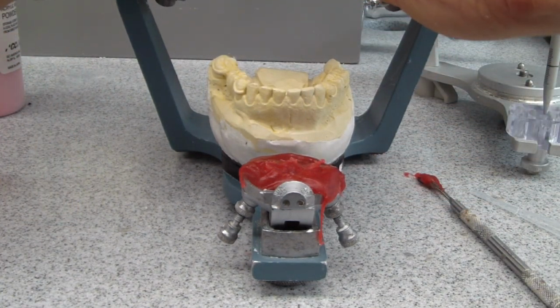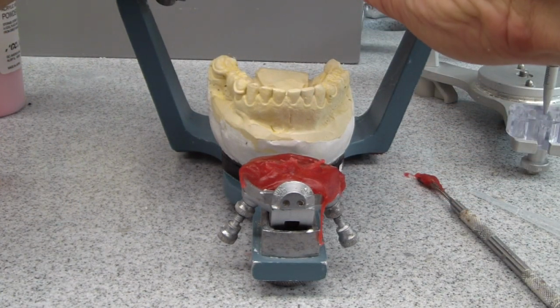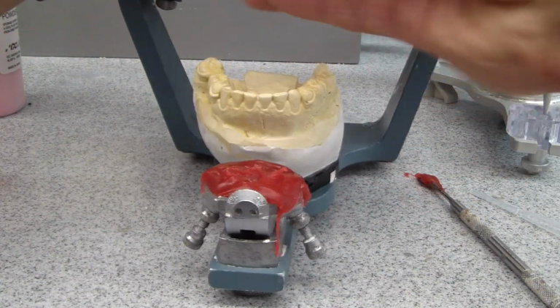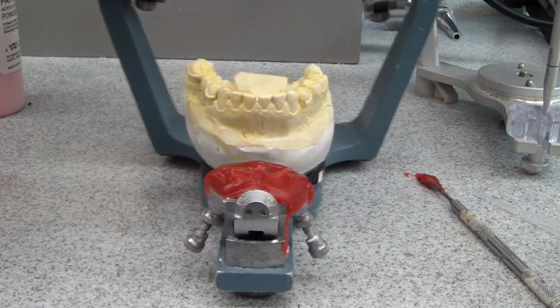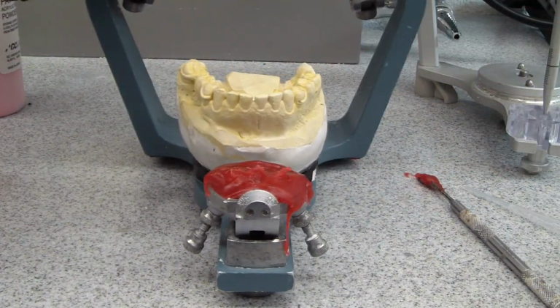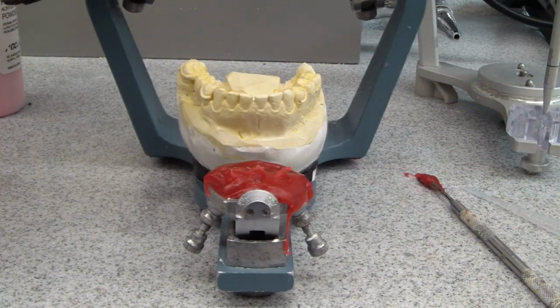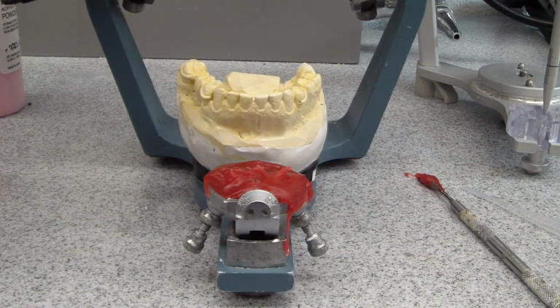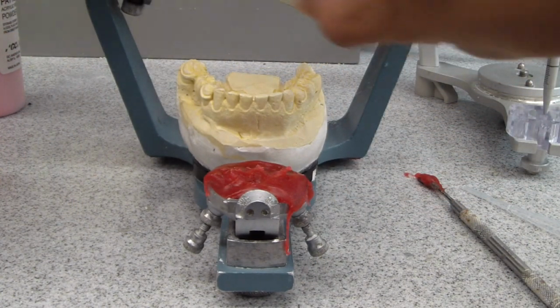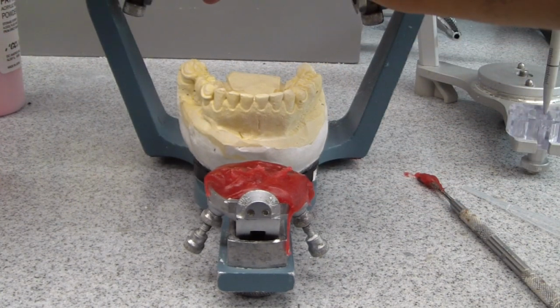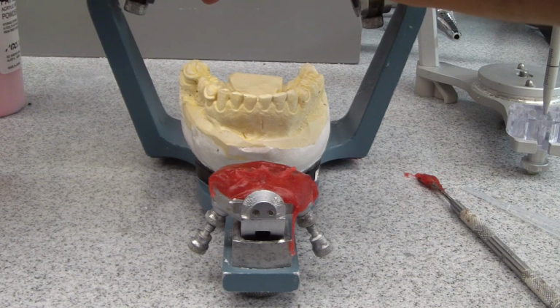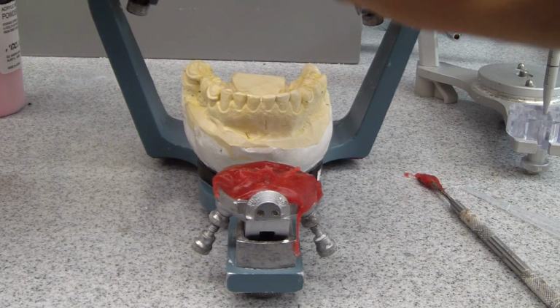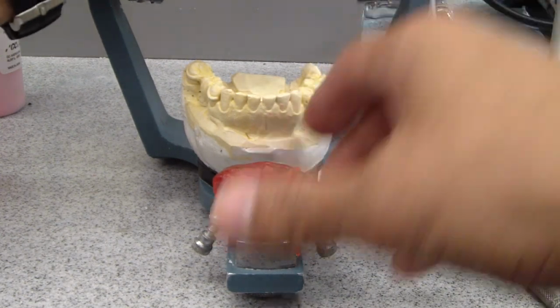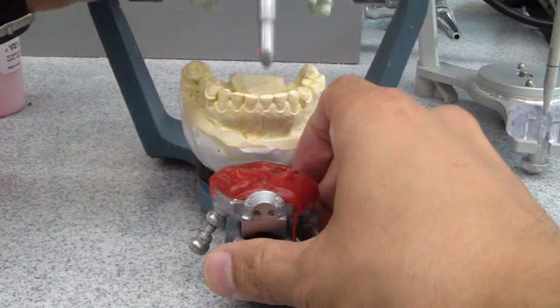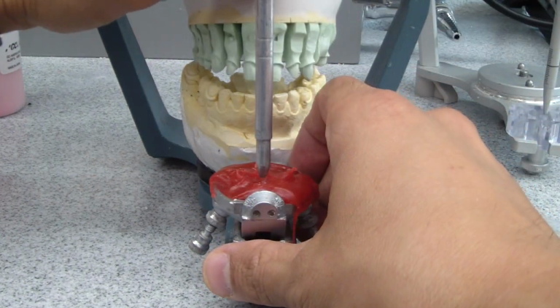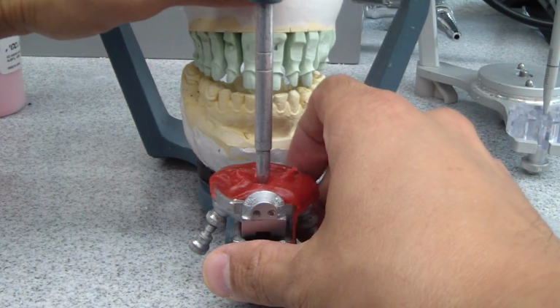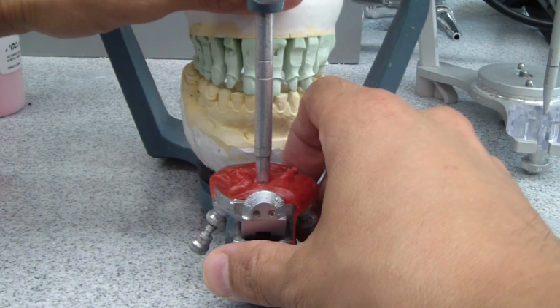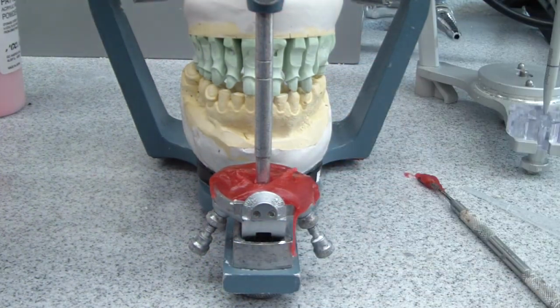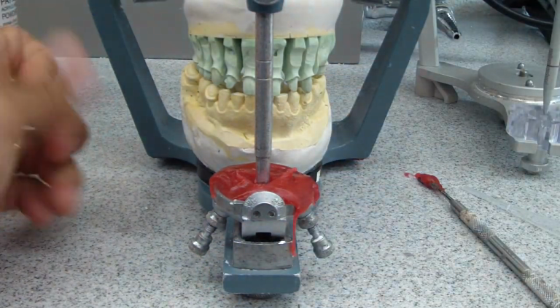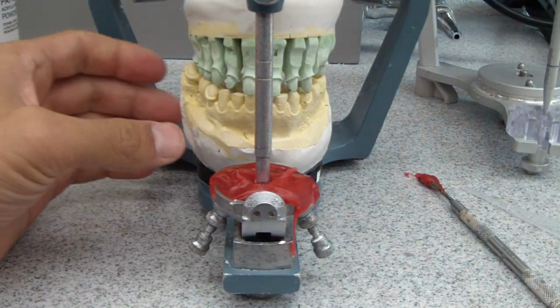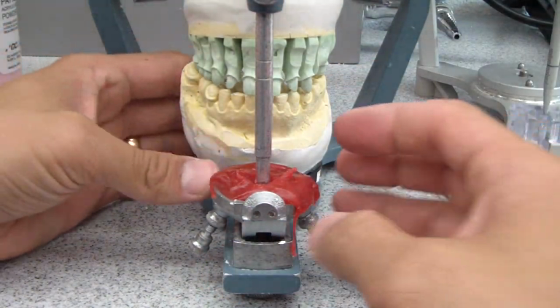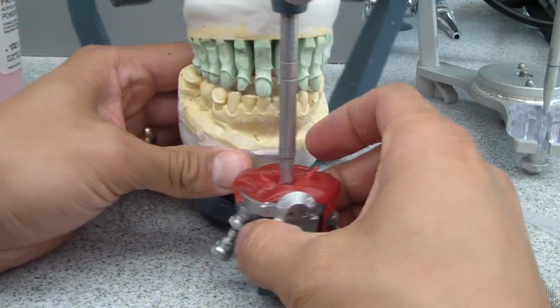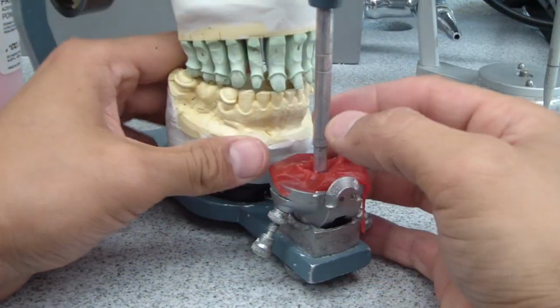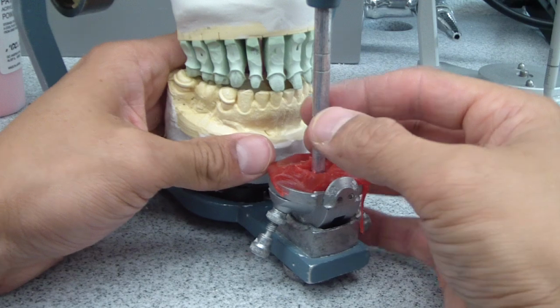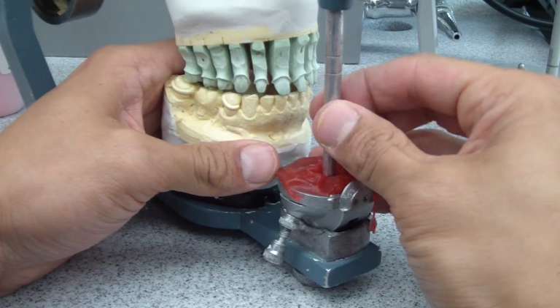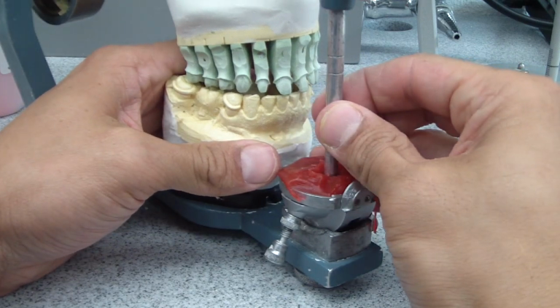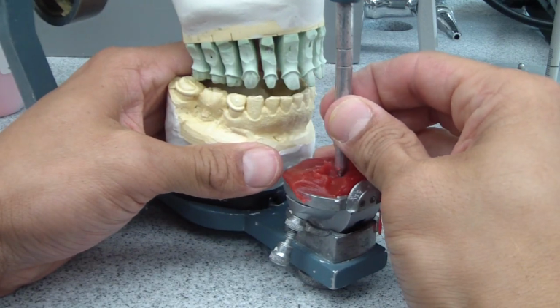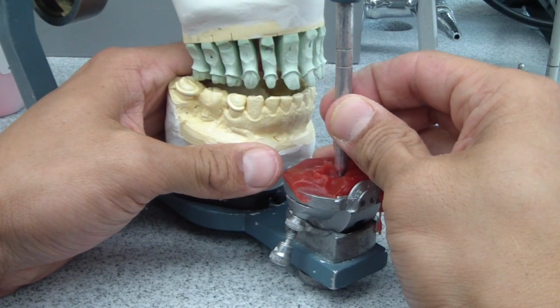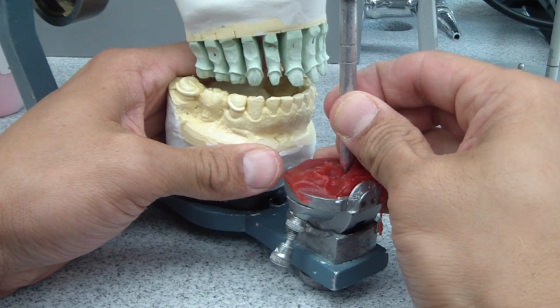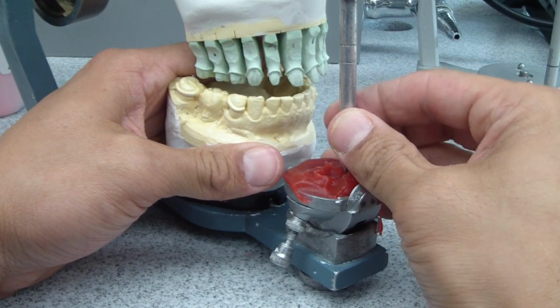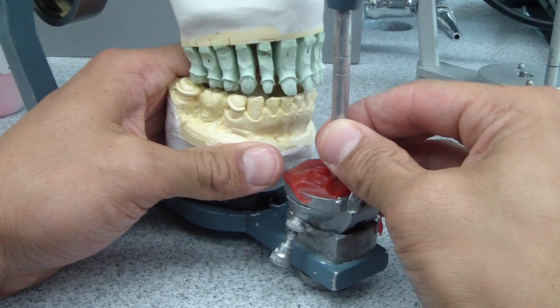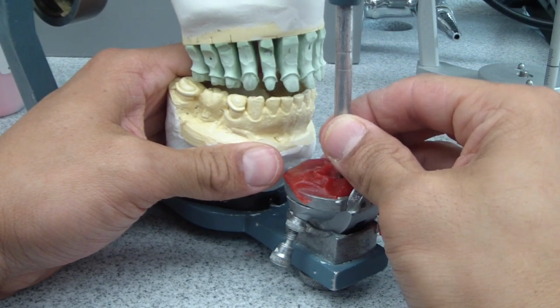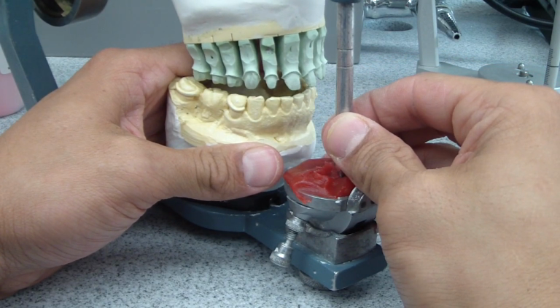So we have that with our provisionals — we have the custom guide table established. I'll clean and trim that up. Now when we go through our excursives, you can see that it's established just like what the provisionals had.